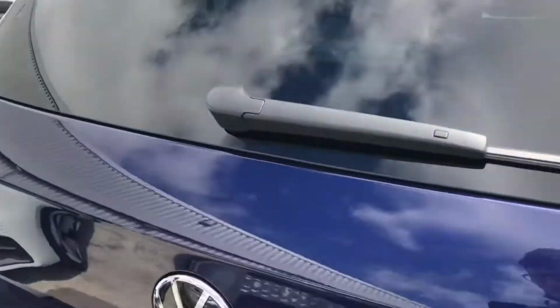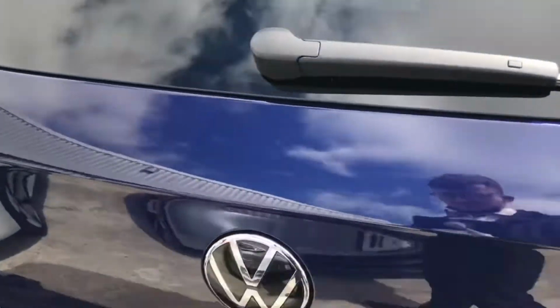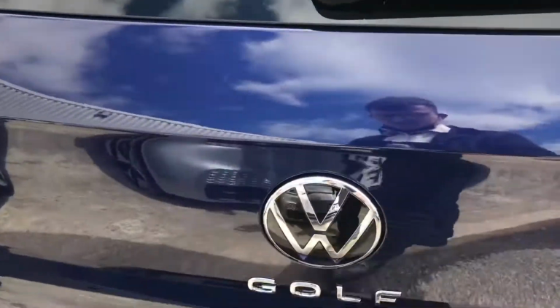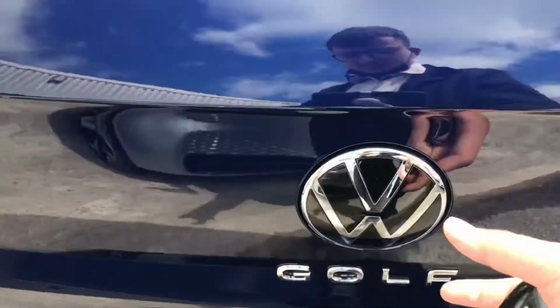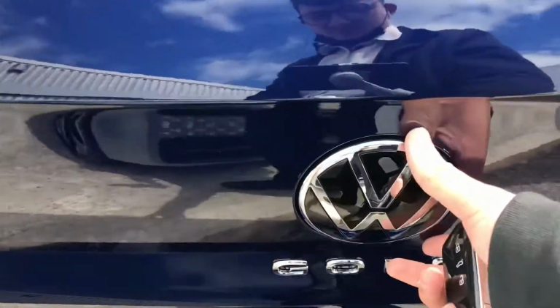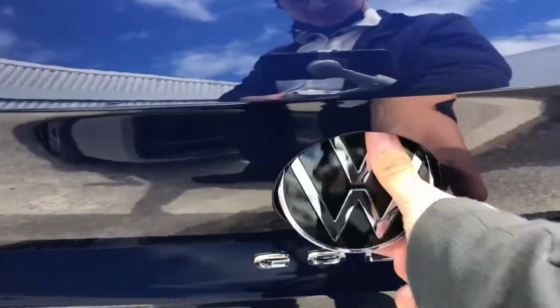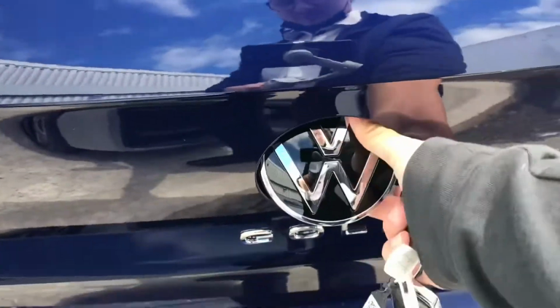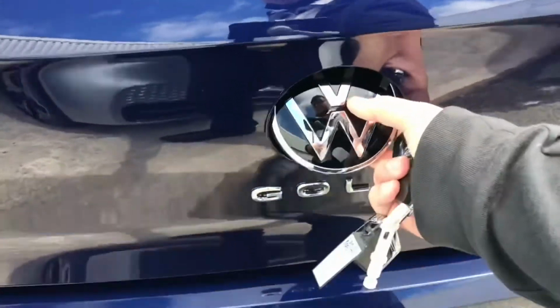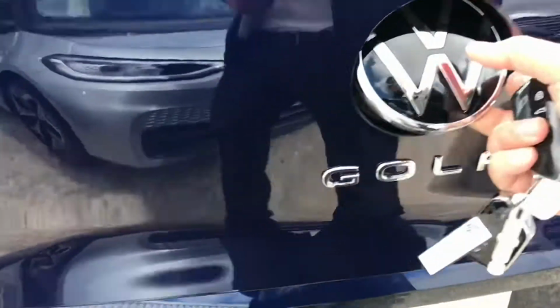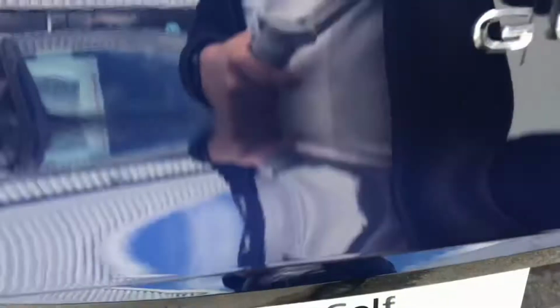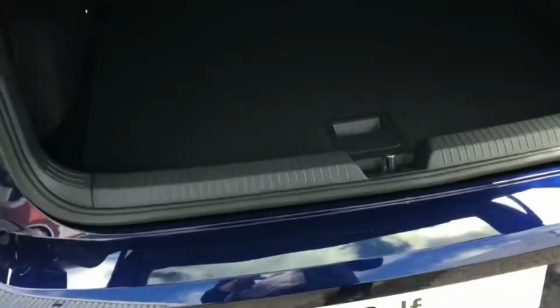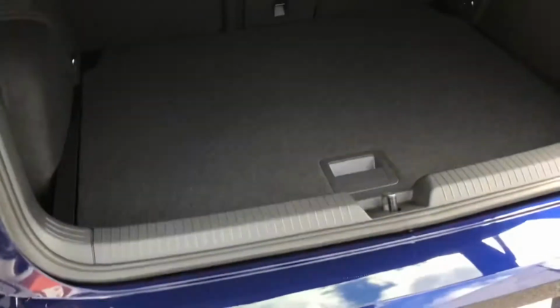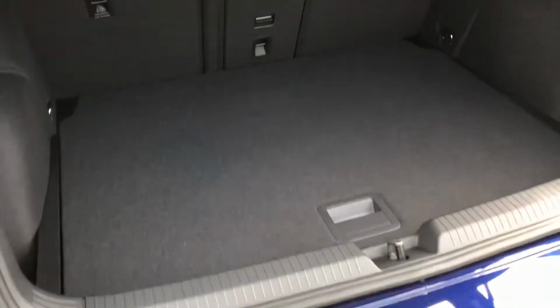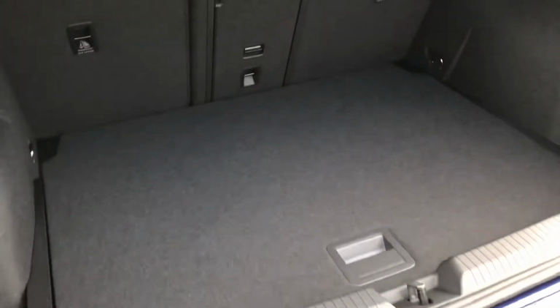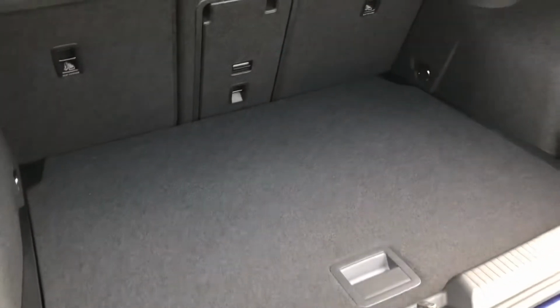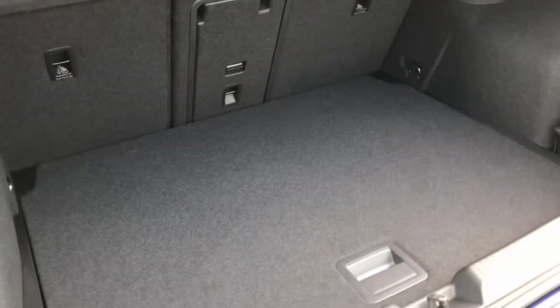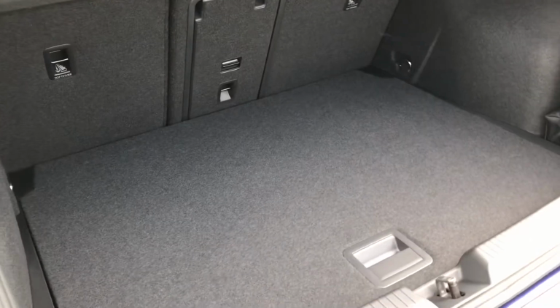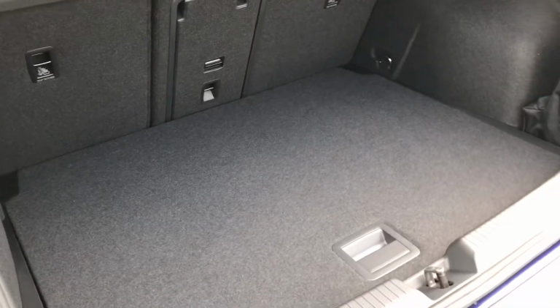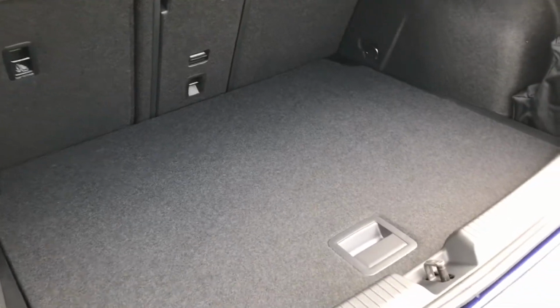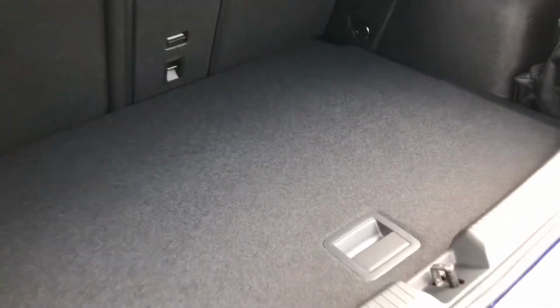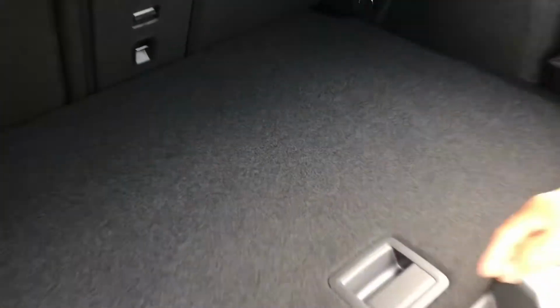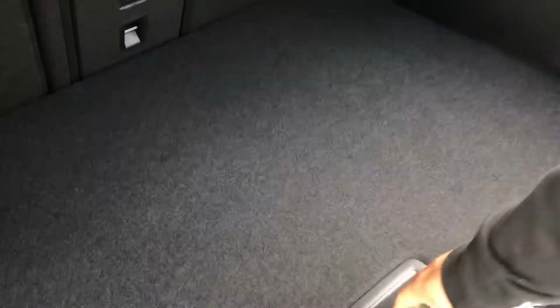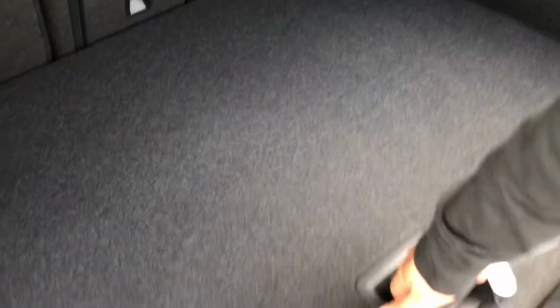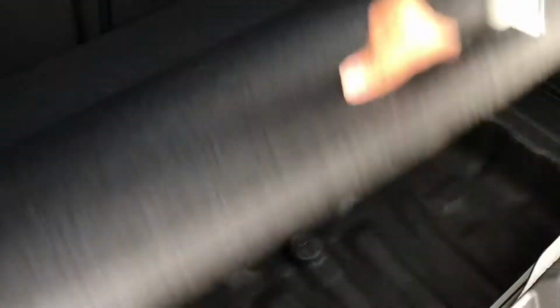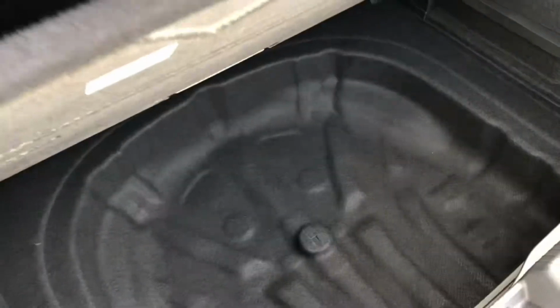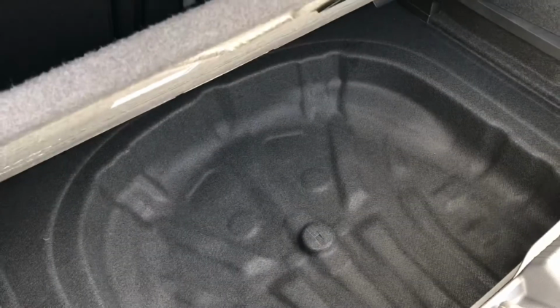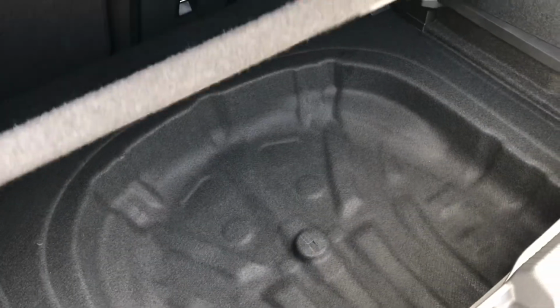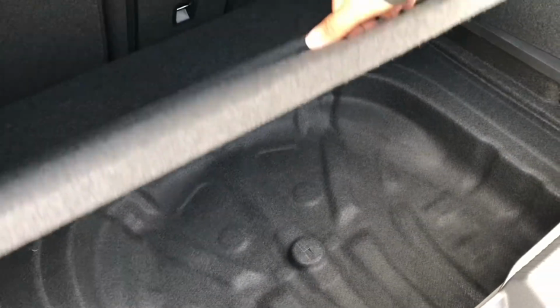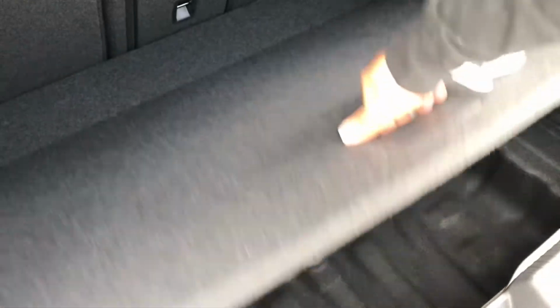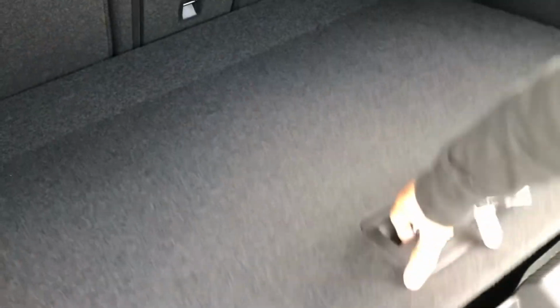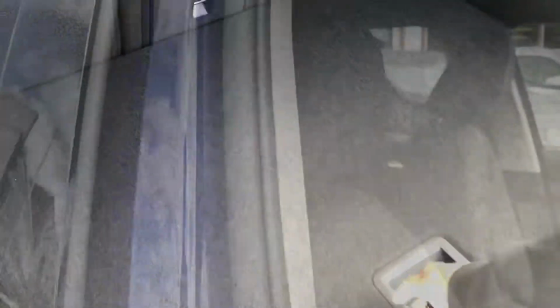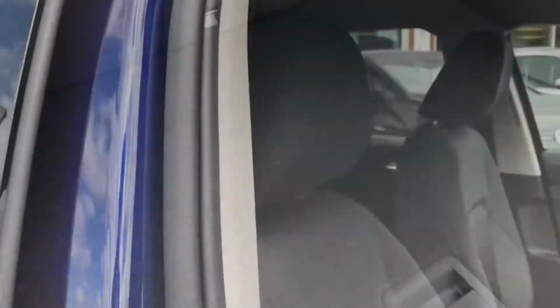Now lifting up the Volkswagen branding like so, you can see we then gain access to a spacious boot size — you can fit stuff like gym bags in or a weekly shop. You have additional storage space underneath for a spare wheel as well.